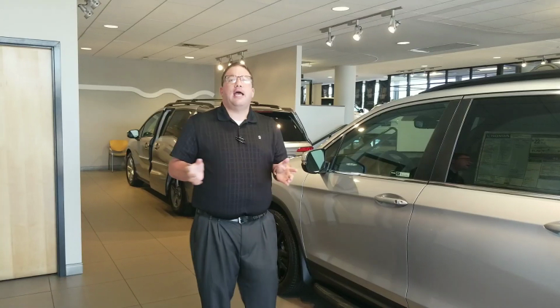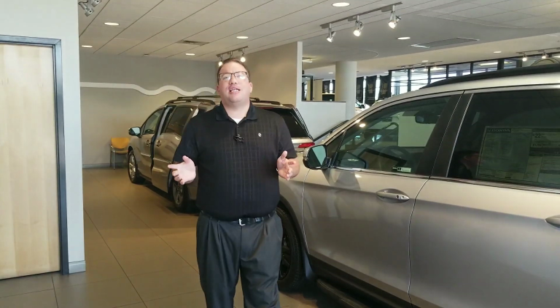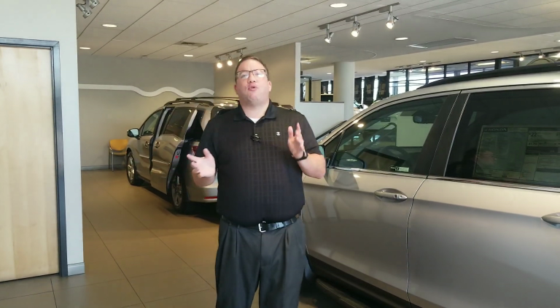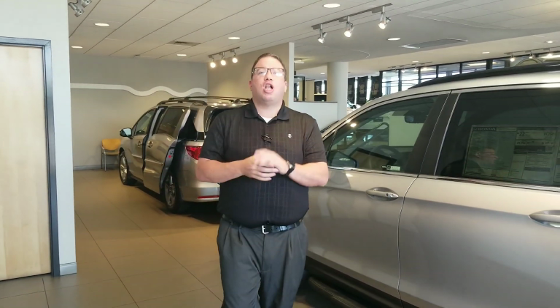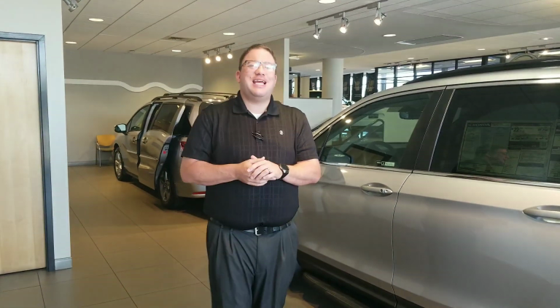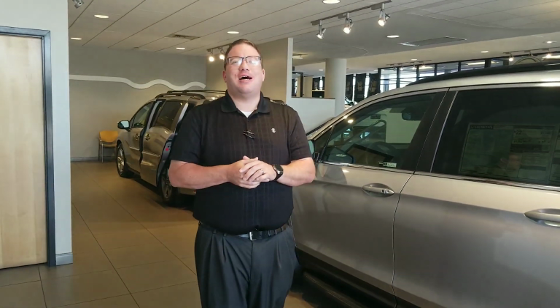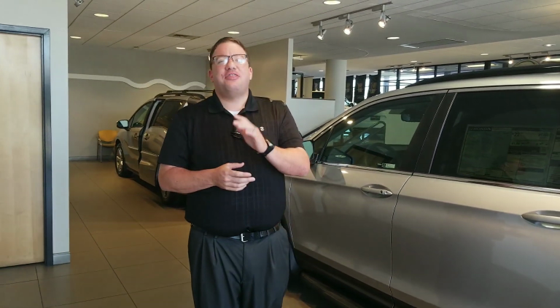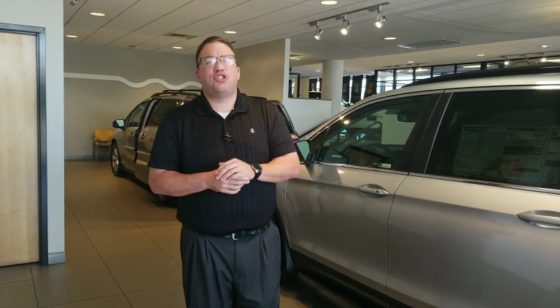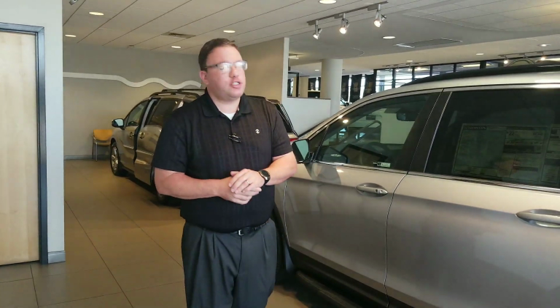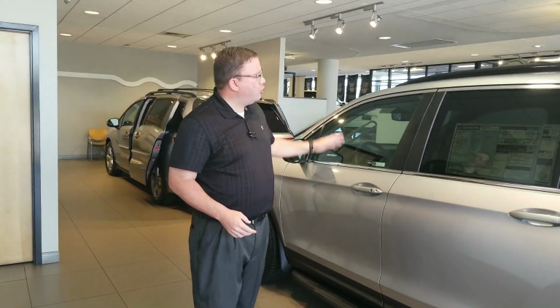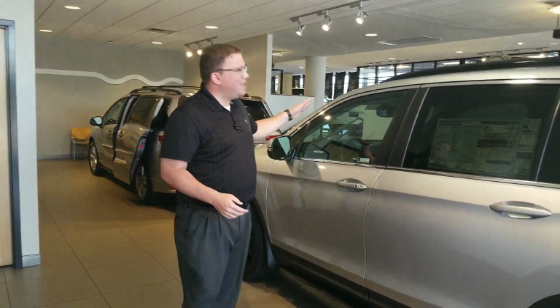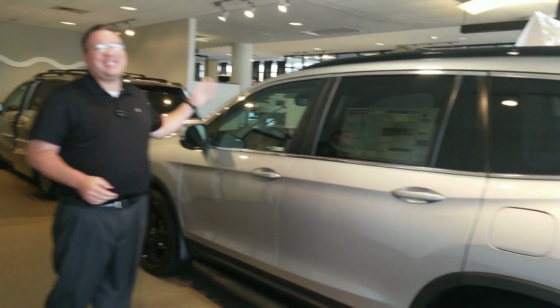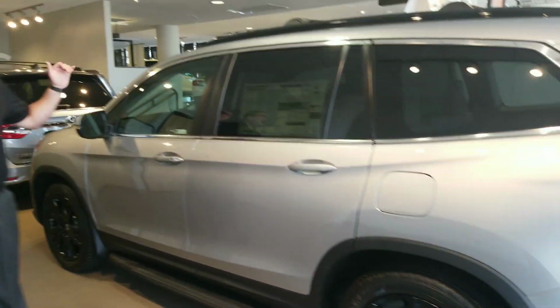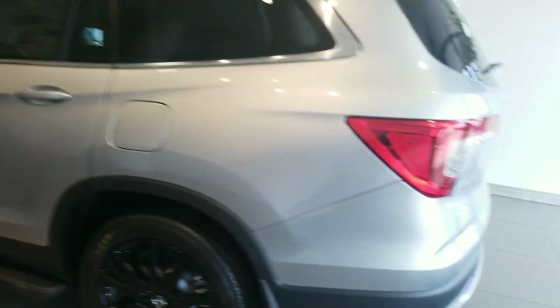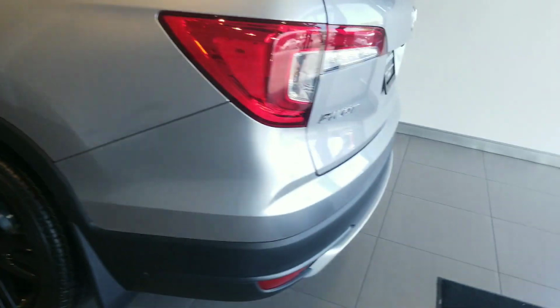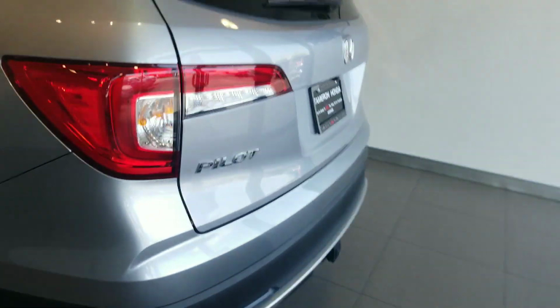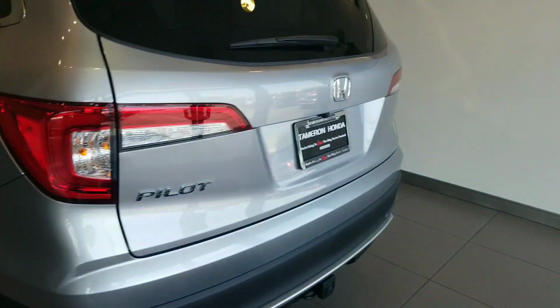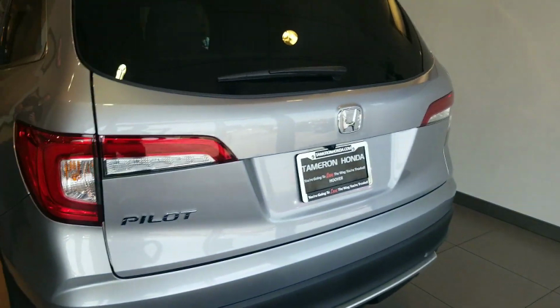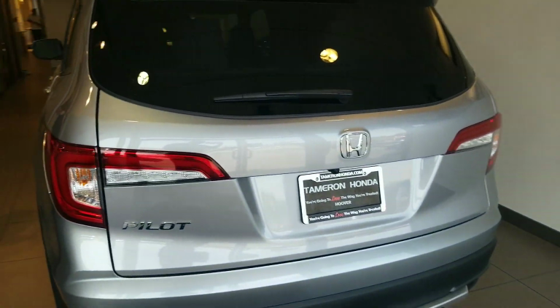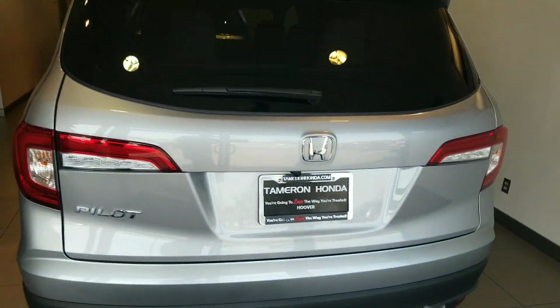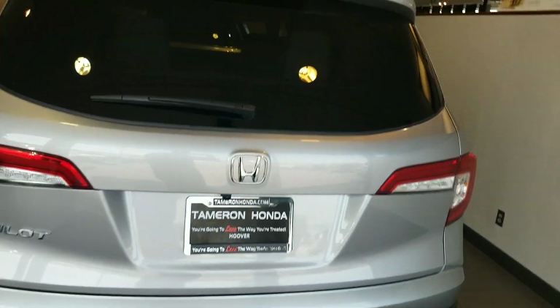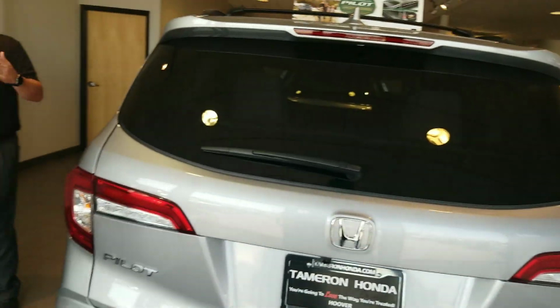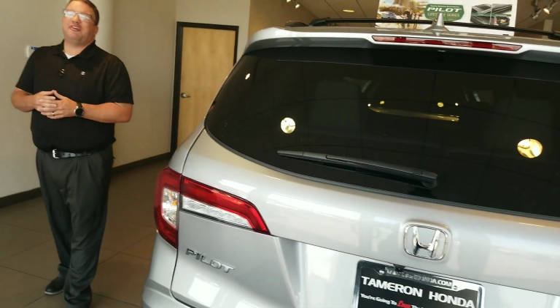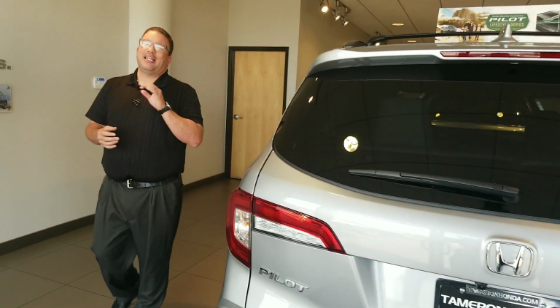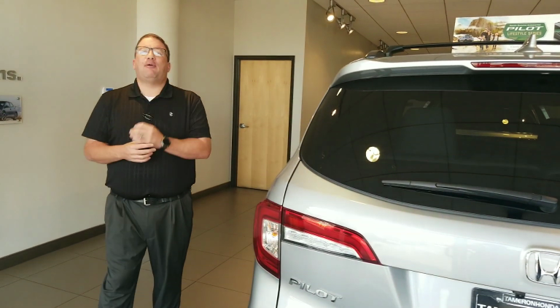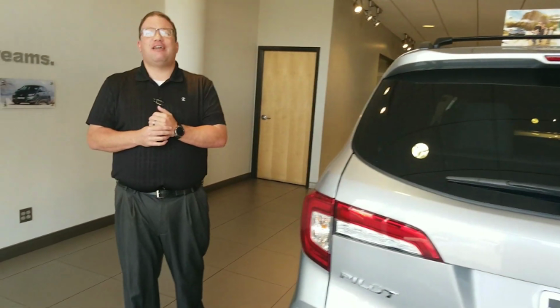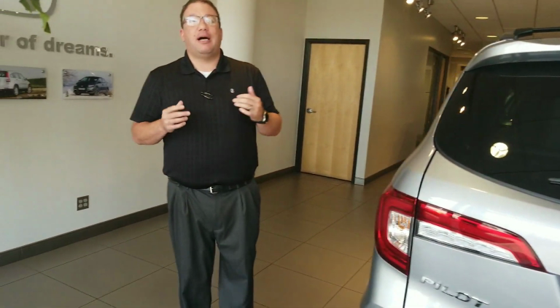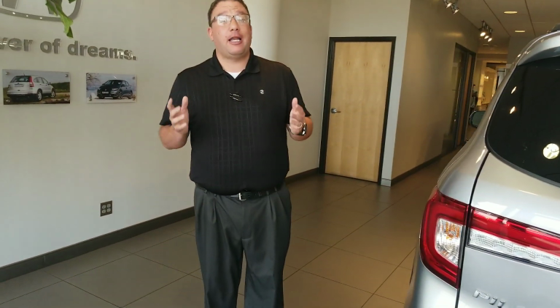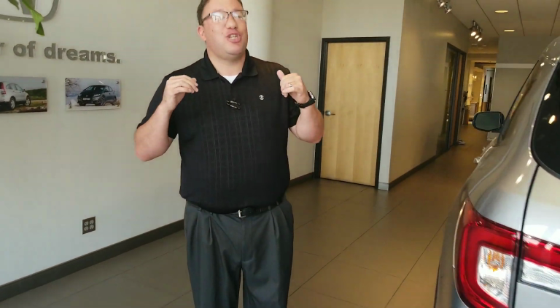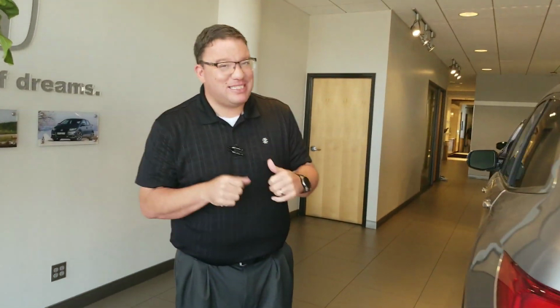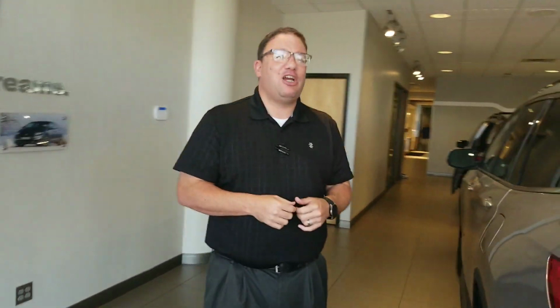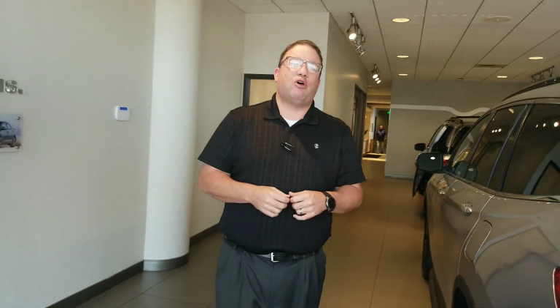Hey, good morning, David. Brandon Crawley here at Tamron Honda. Thank you so much for your interest in the good-looking 2019 Honda Pilot. As you can see, I've got one of these beautiful vehicles right here on my showroom. I wanted to shoot a quick video to show you a little bit about what you get from Honda and what you get specifically here at Tamron Honda.